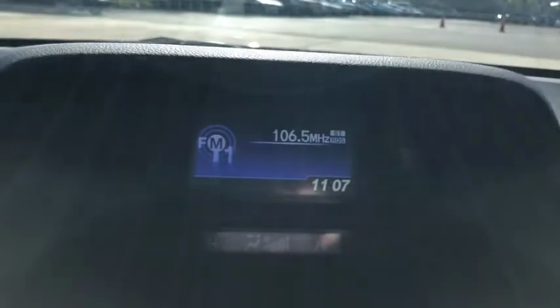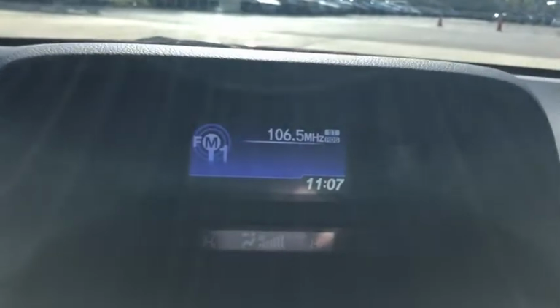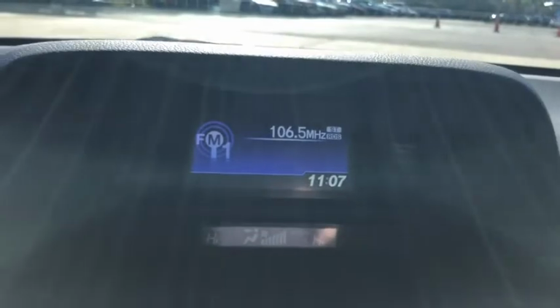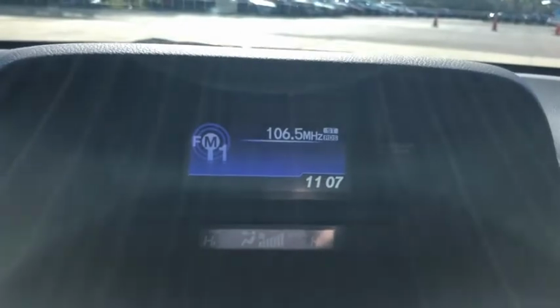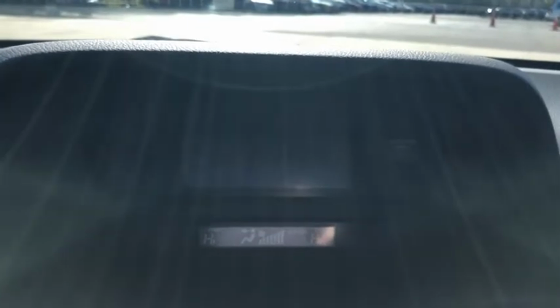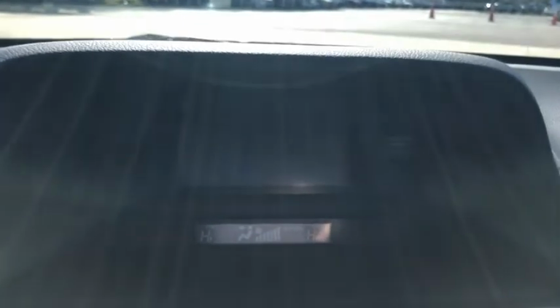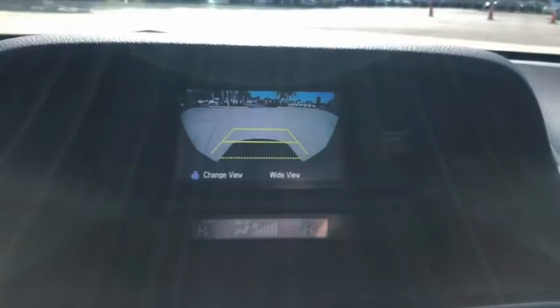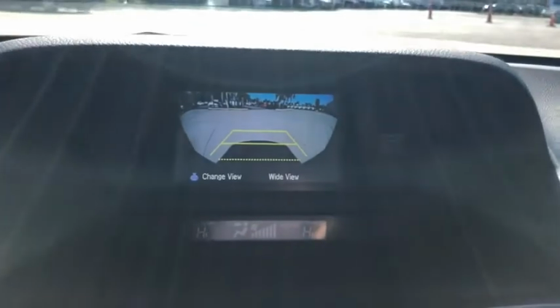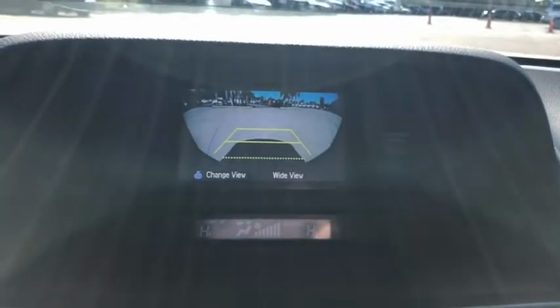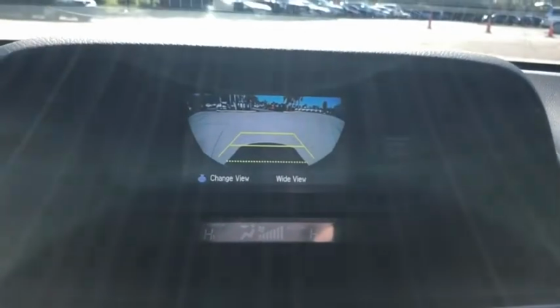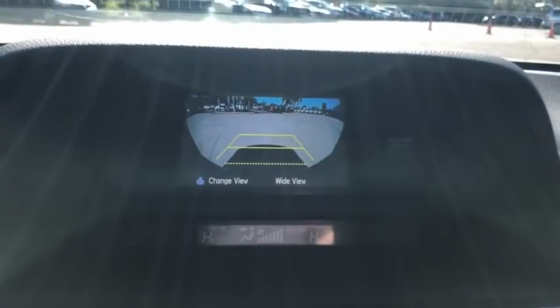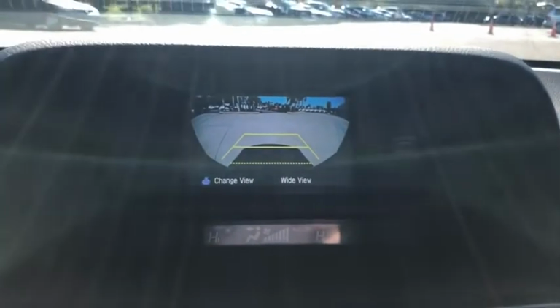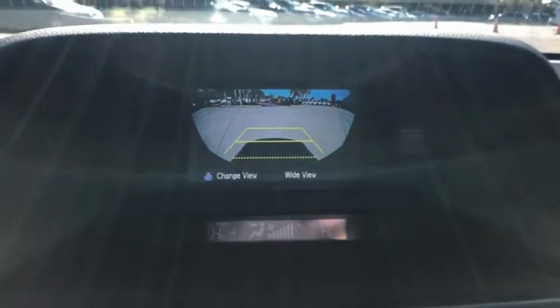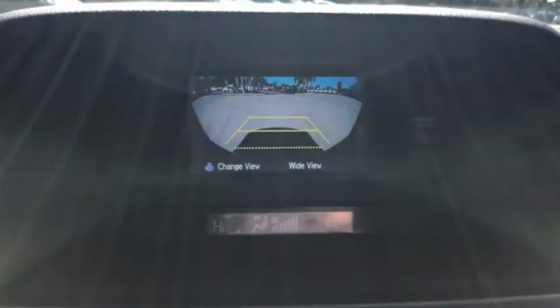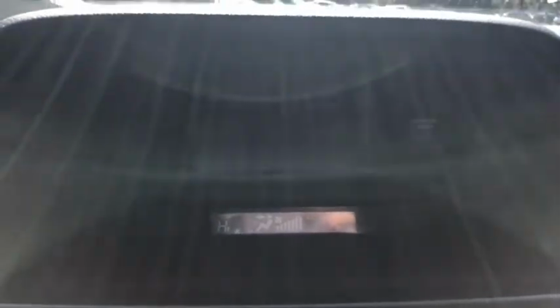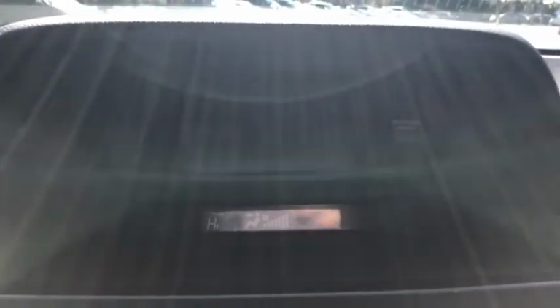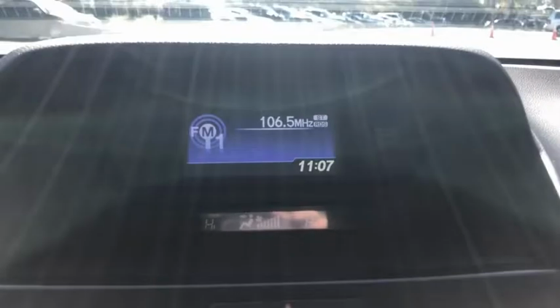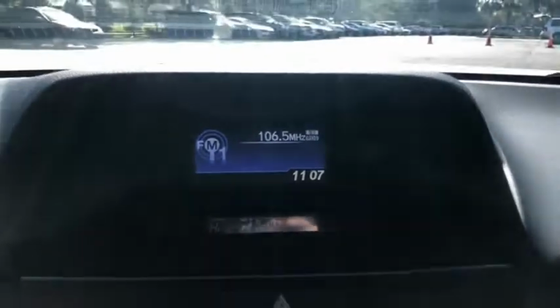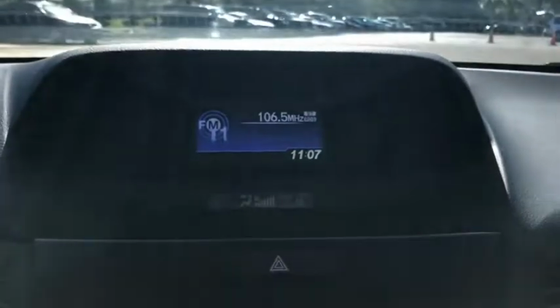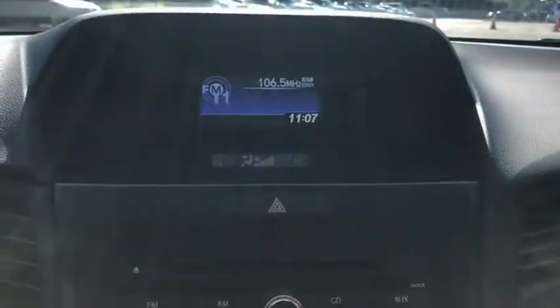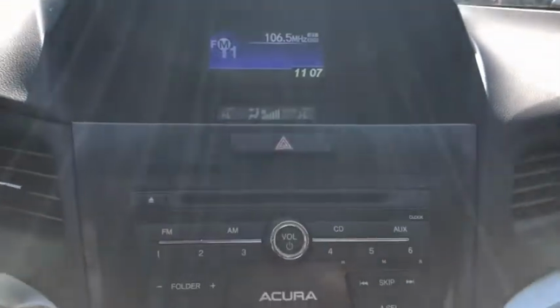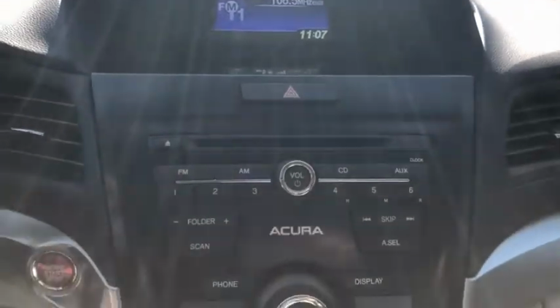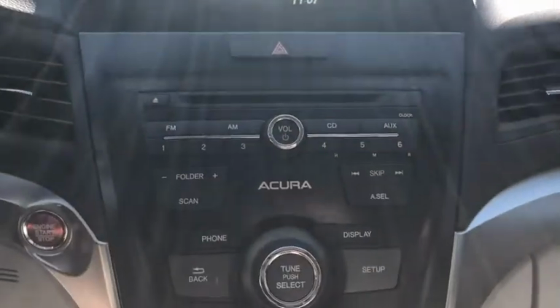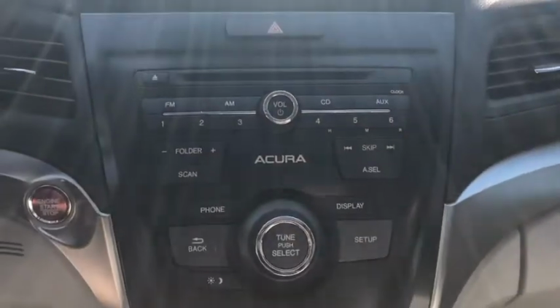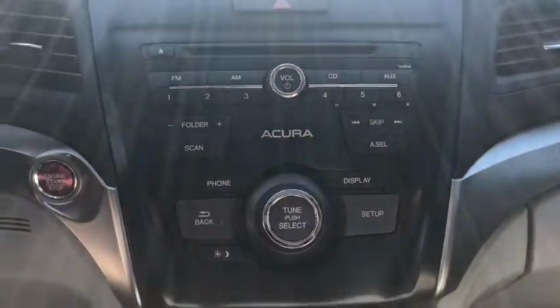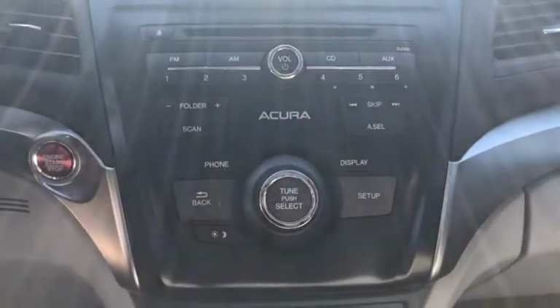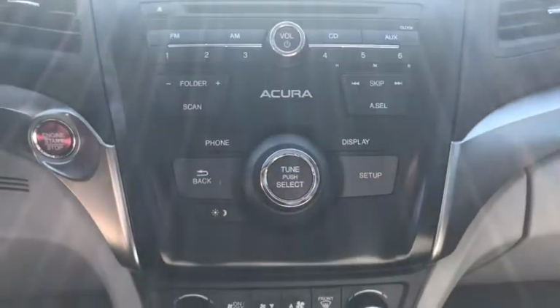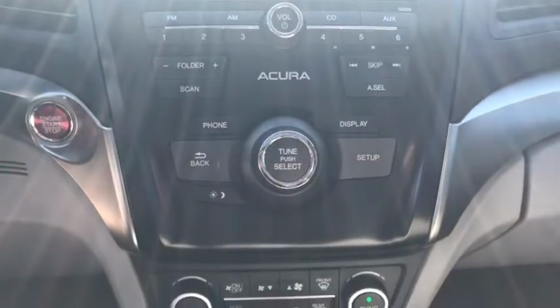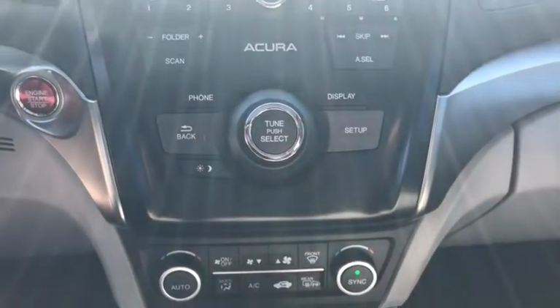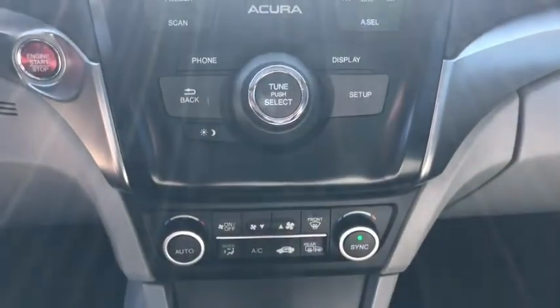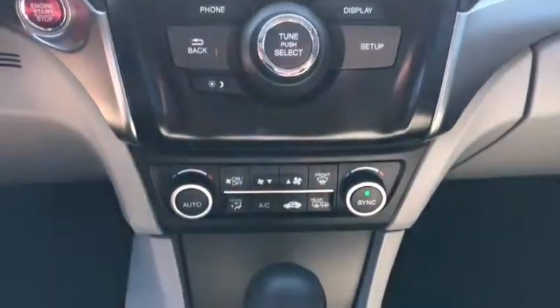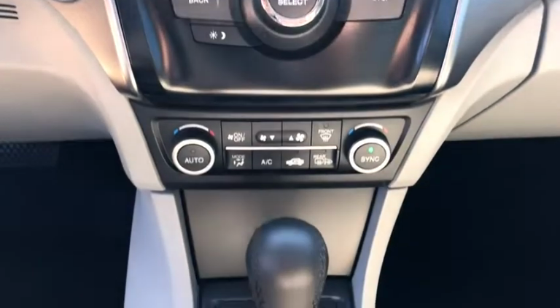CD player, security system, compass, electronic stability control, heated front seats, trip computer, tachometer, panic alarm, brake assist, power moonroof, remote keyless entry.